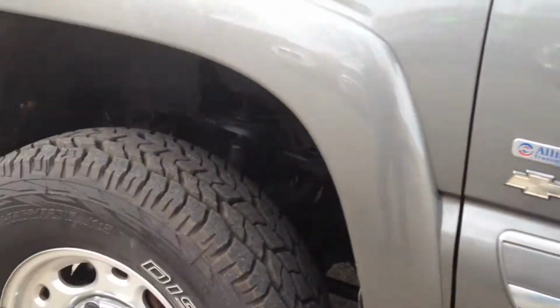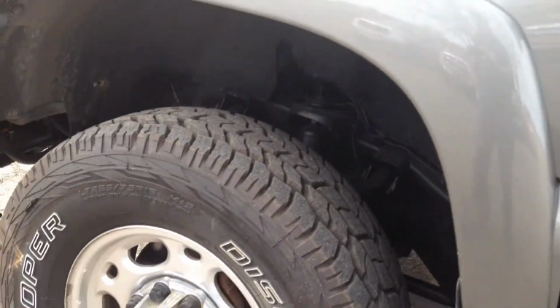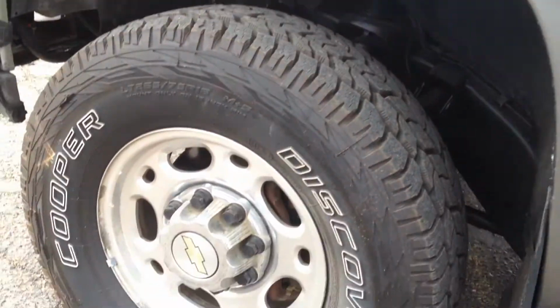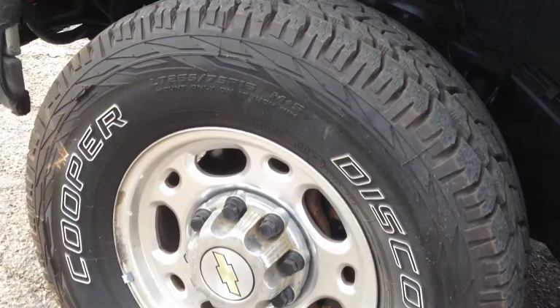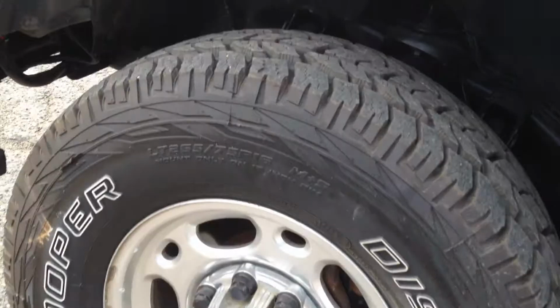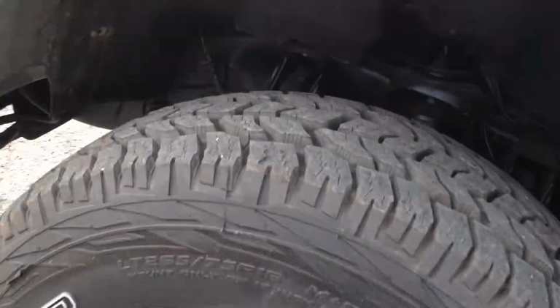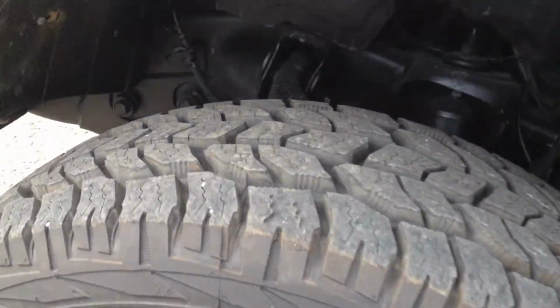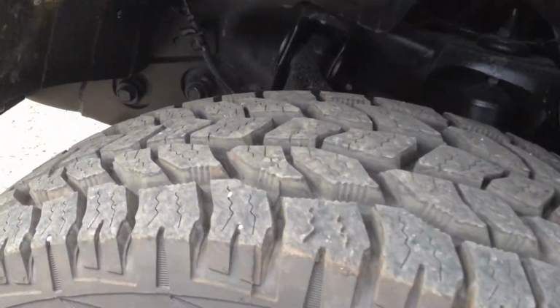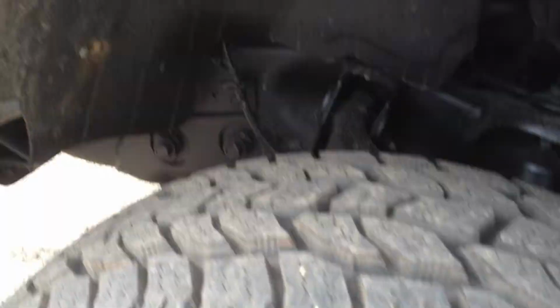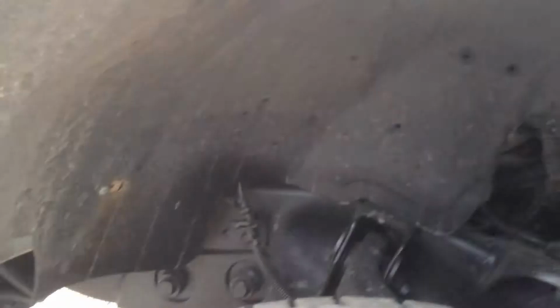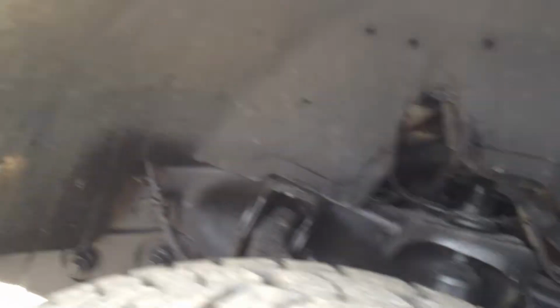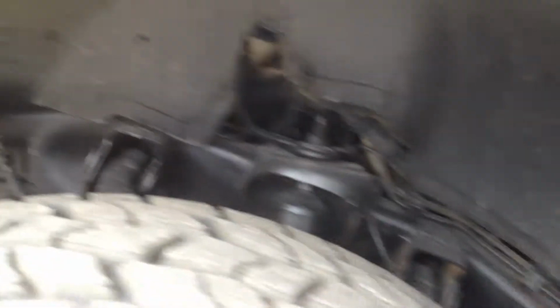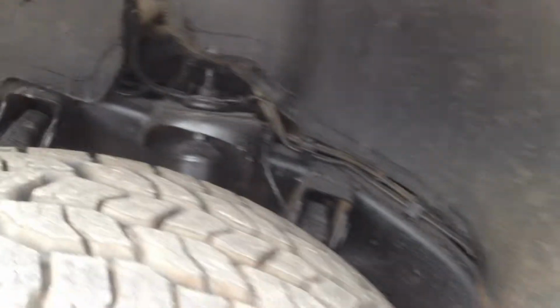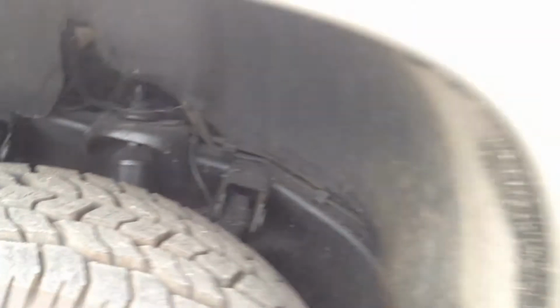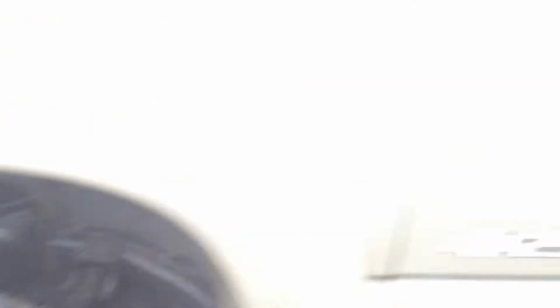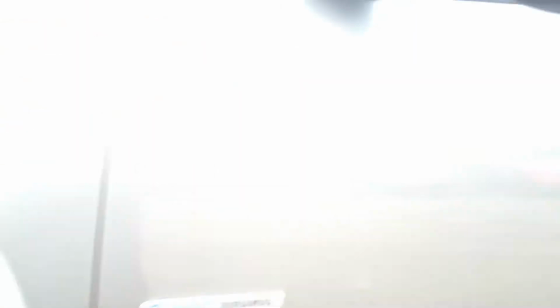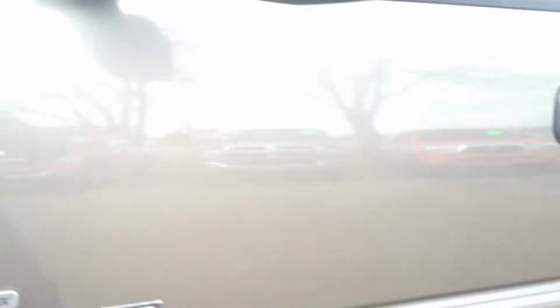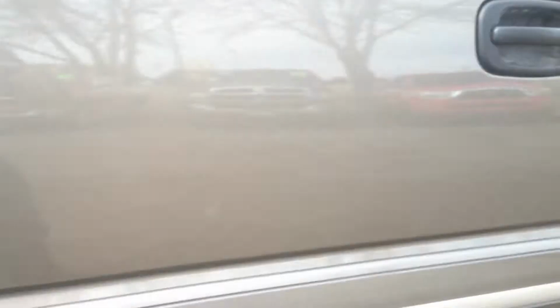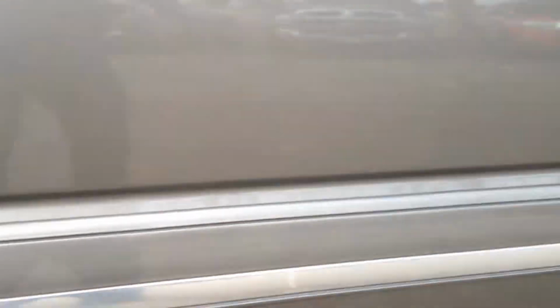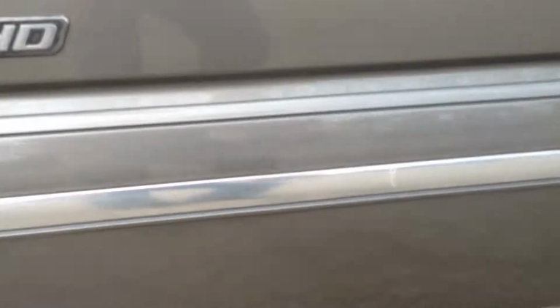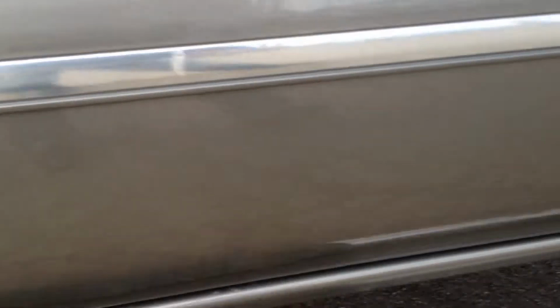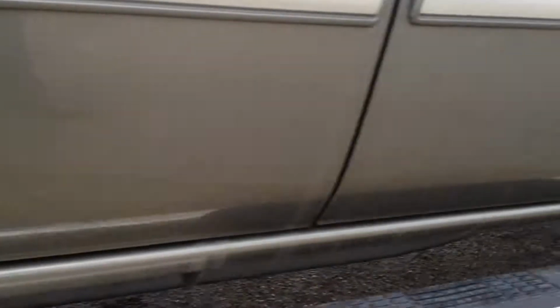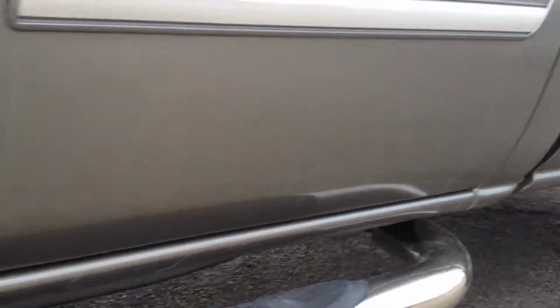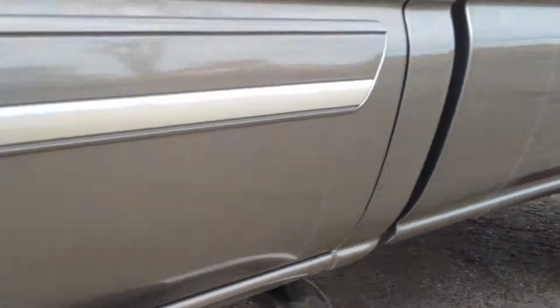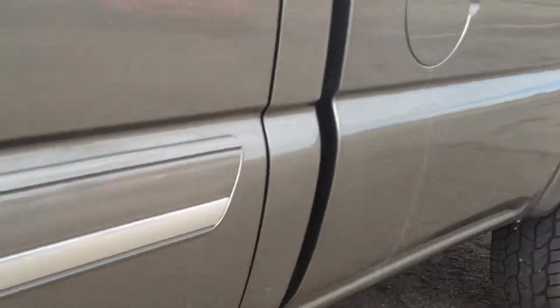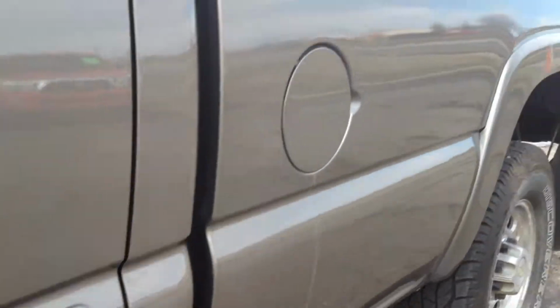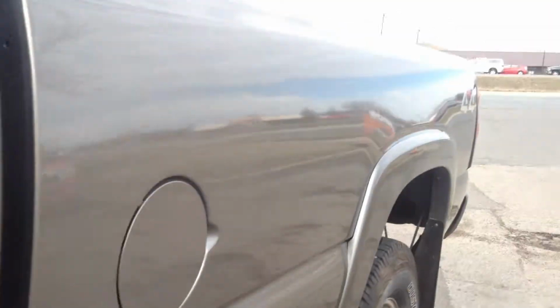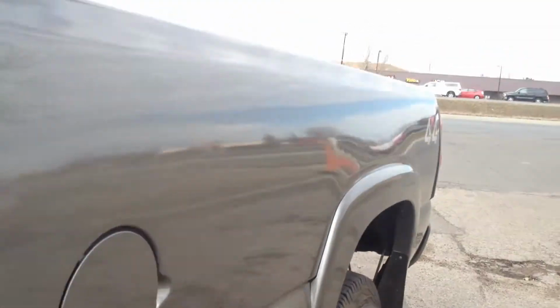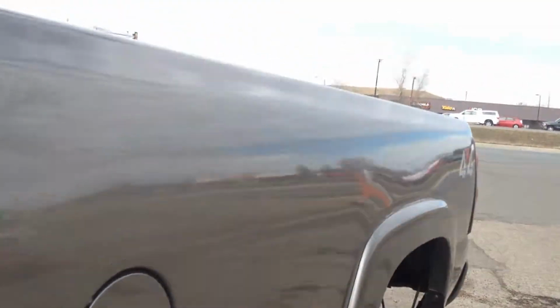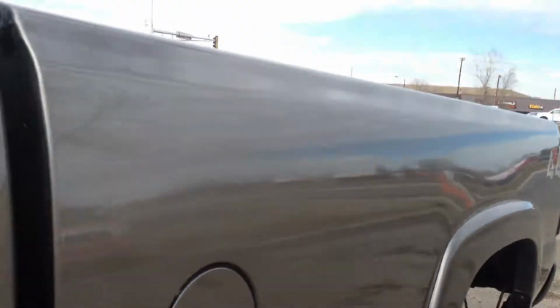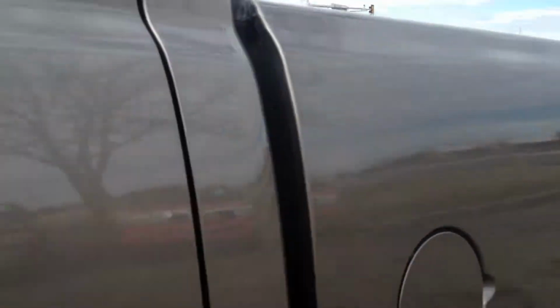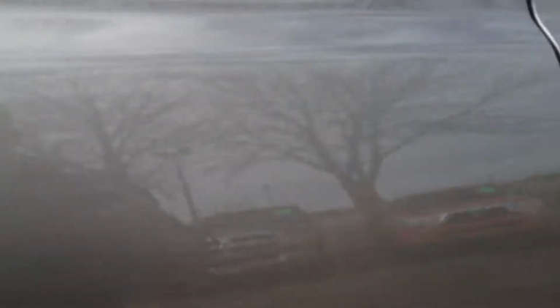Cooper Discovery tires — a matching set — in real nice shape. Rockers have no rust at all. It's an out-of-state vehicle.